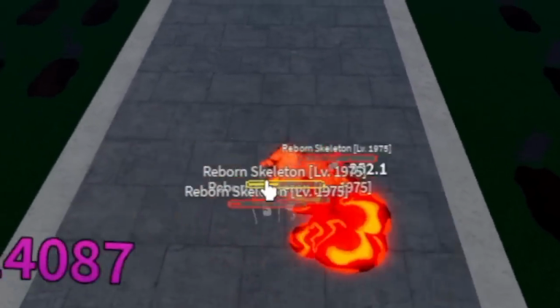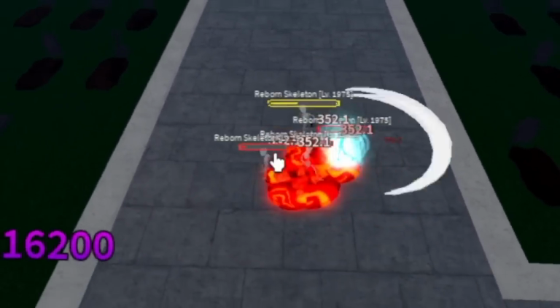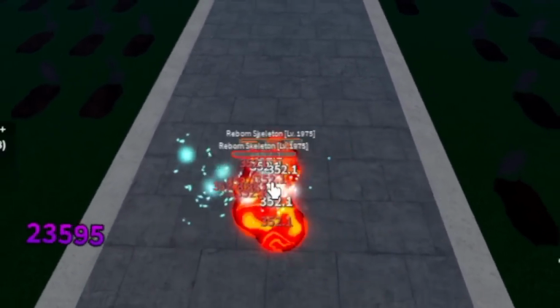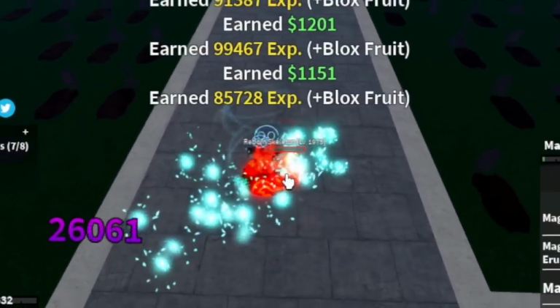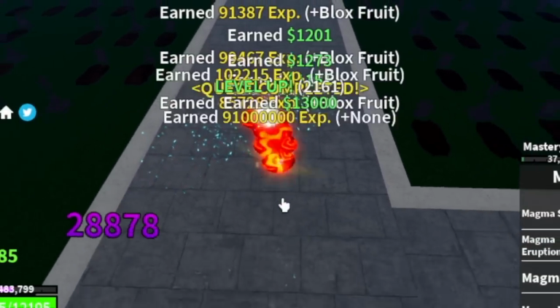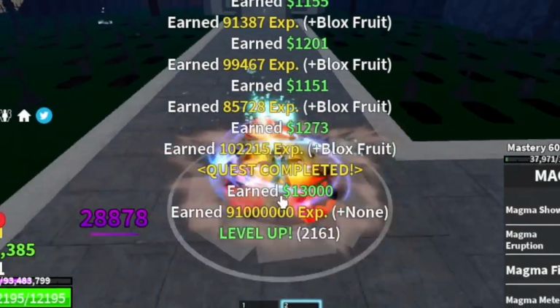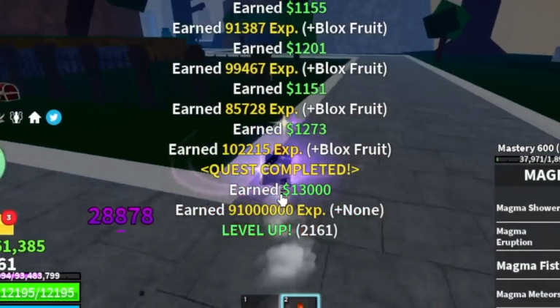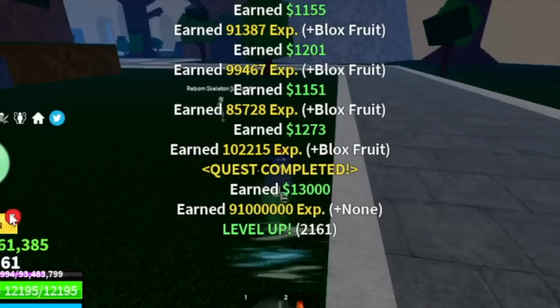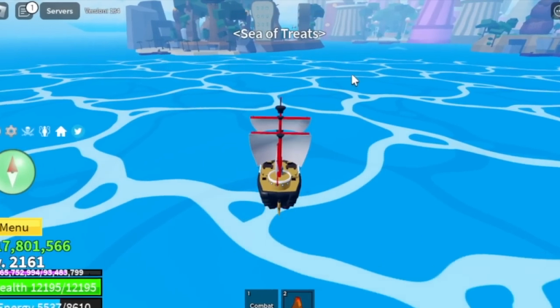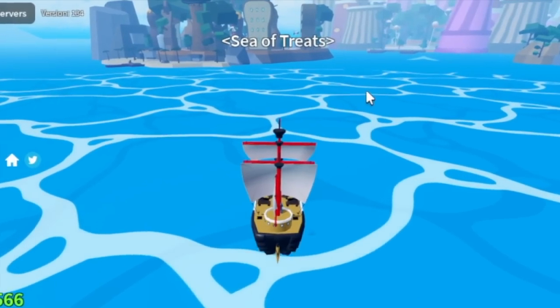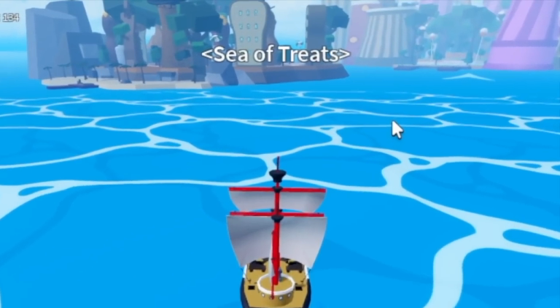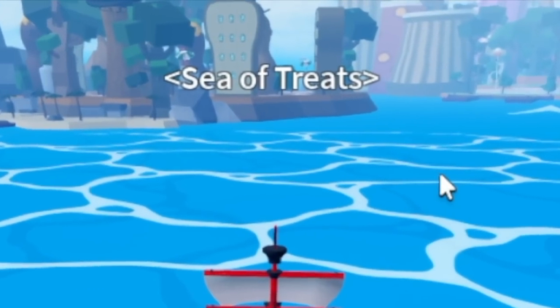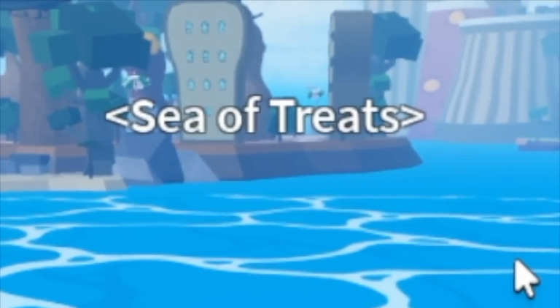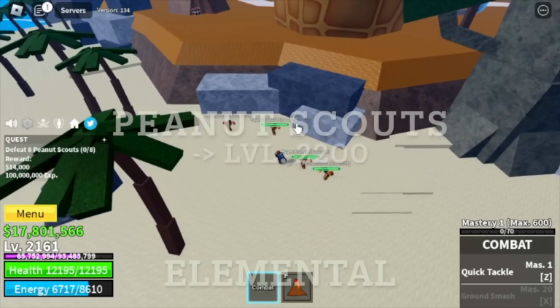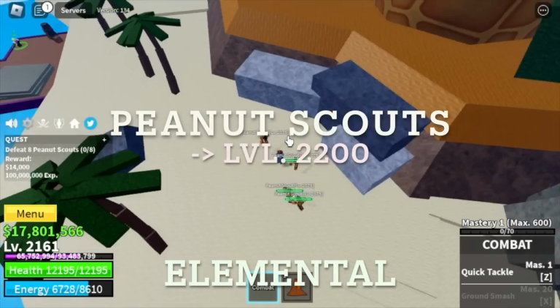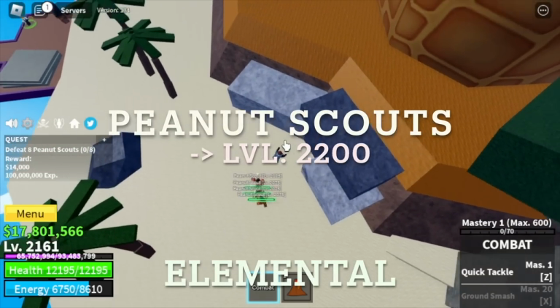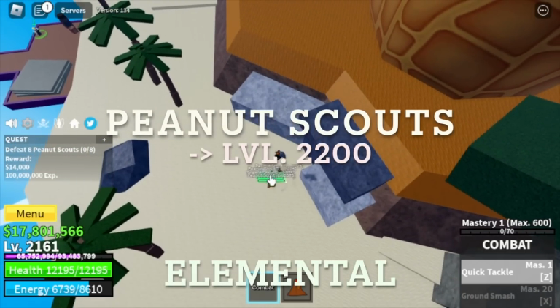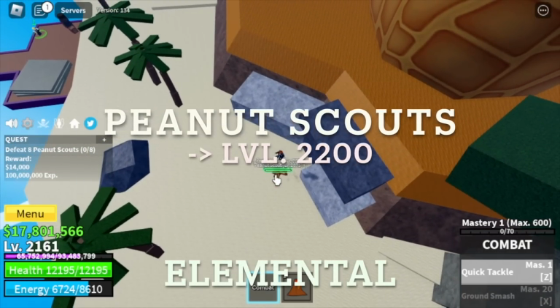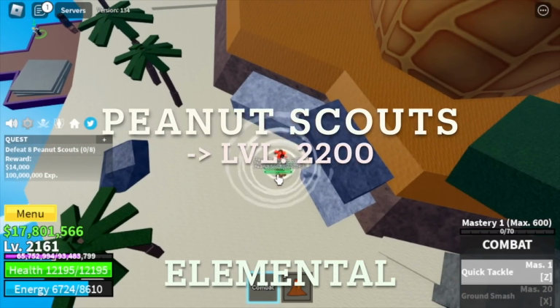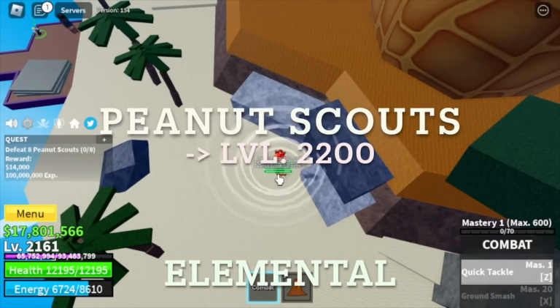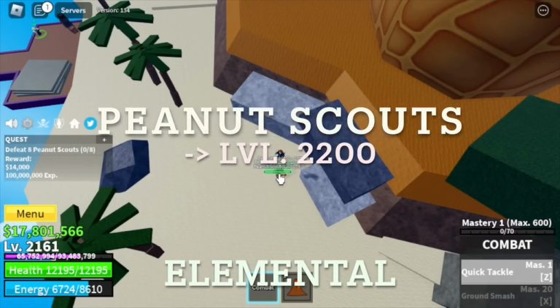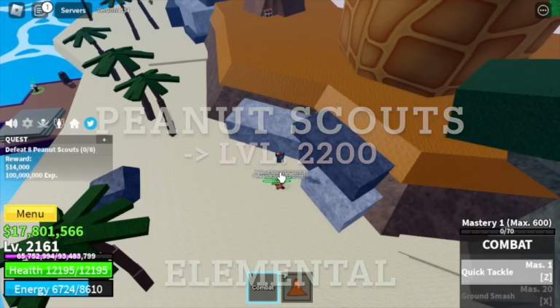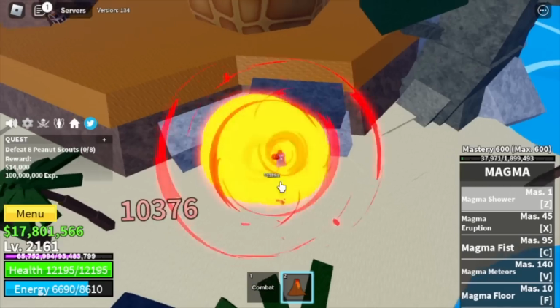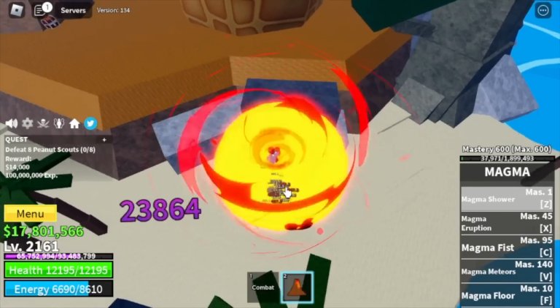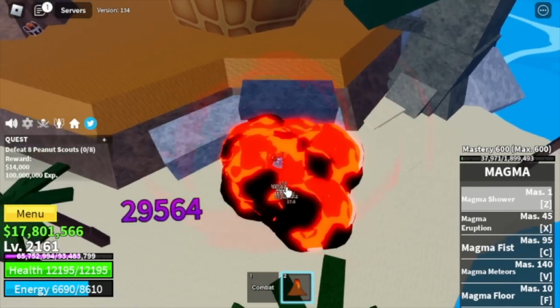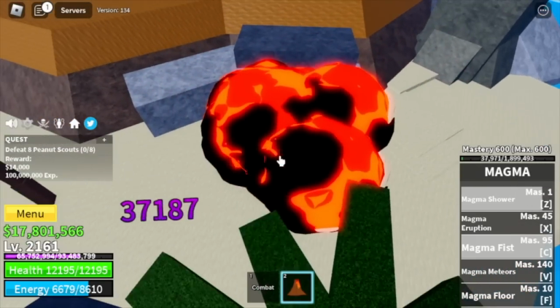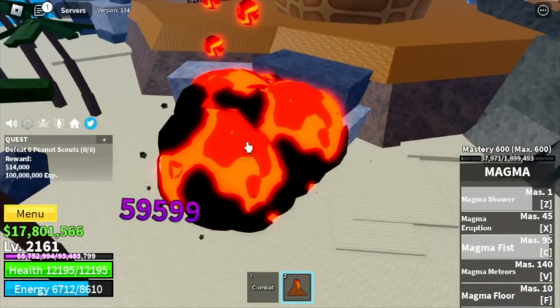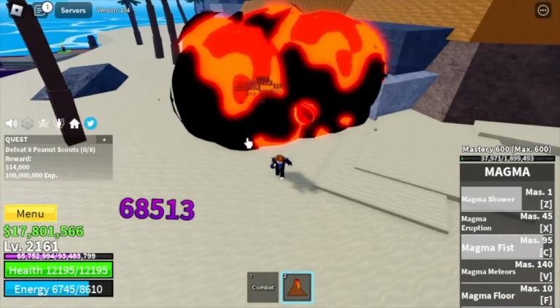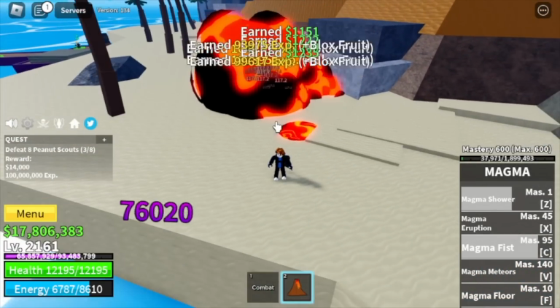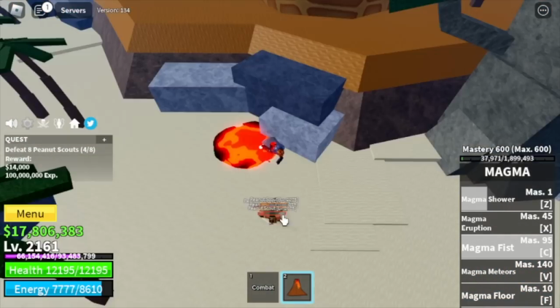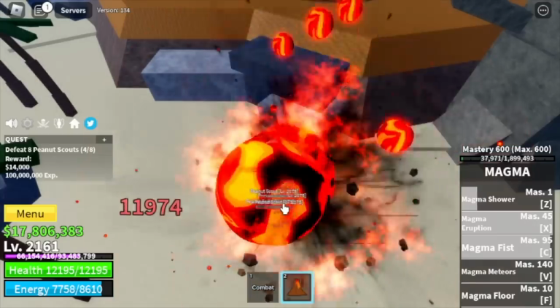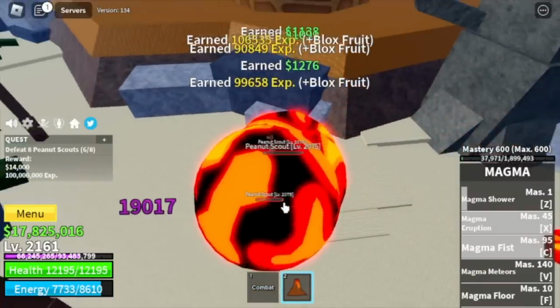After that, we are going to the final island — the Sea of Treats. Last three mobs: first is the Peanut Scouts. Elemental is in effect, so they cannot damage you. Target level is 2200.